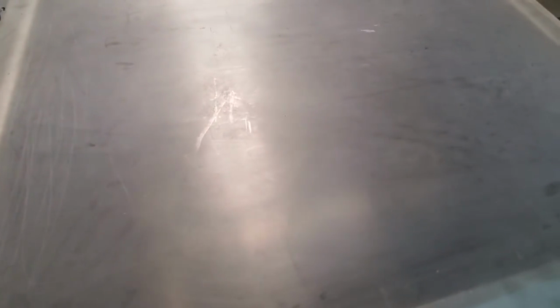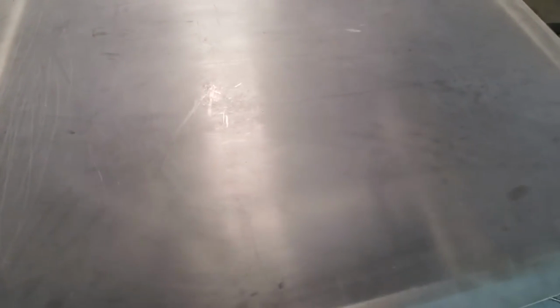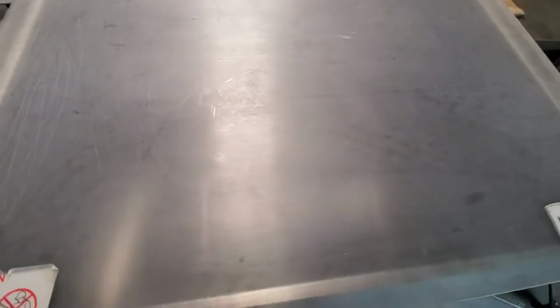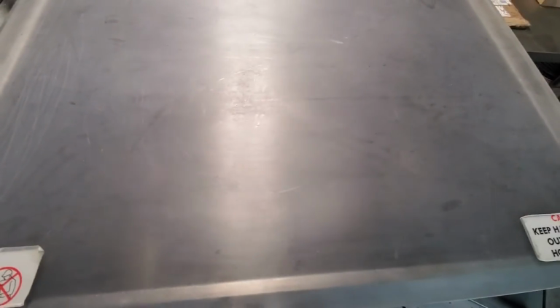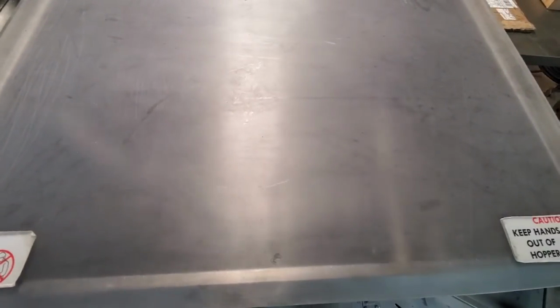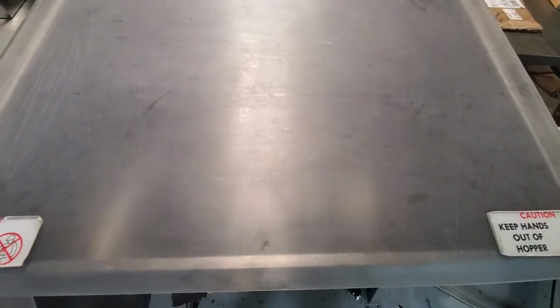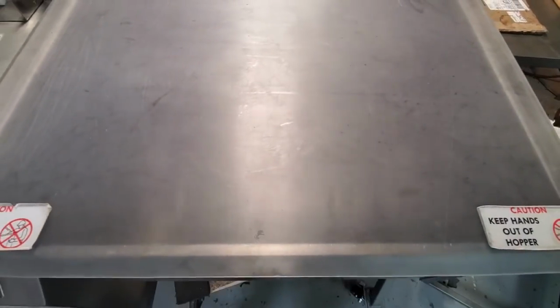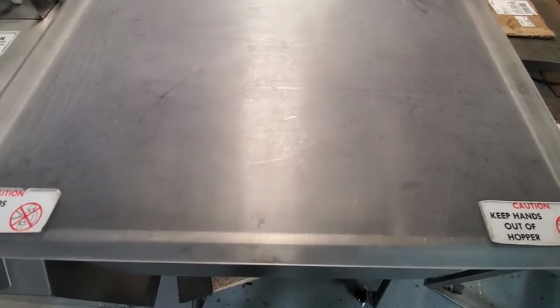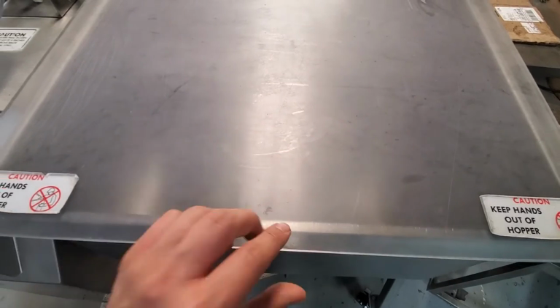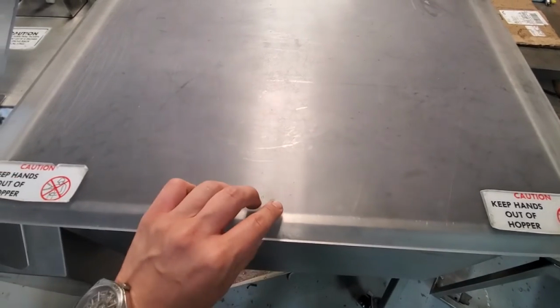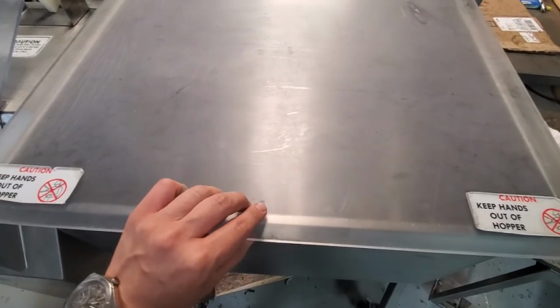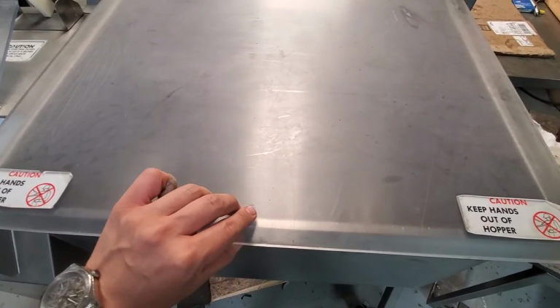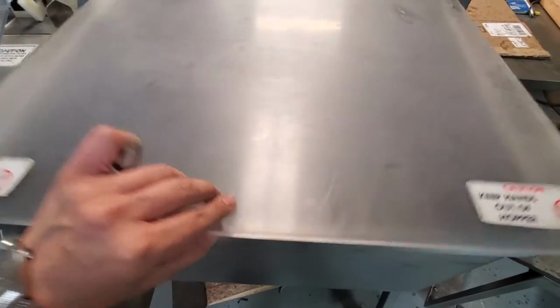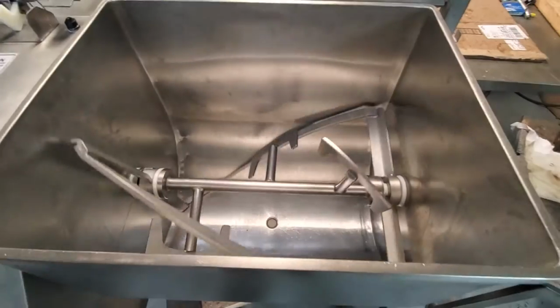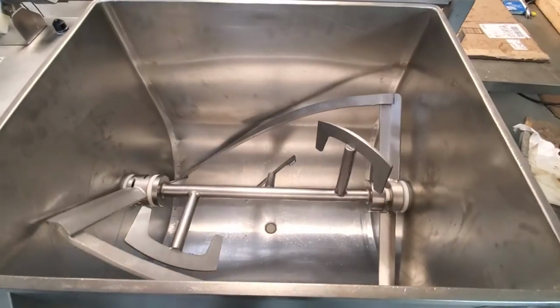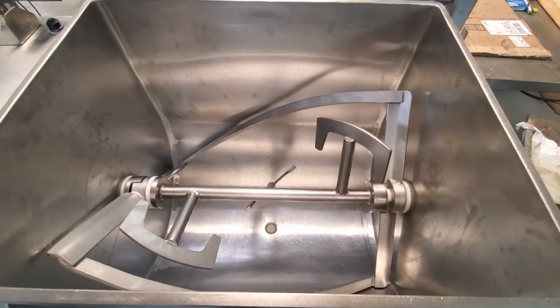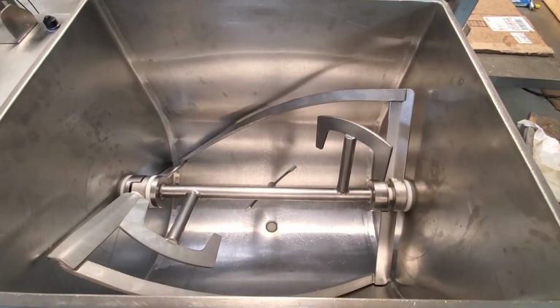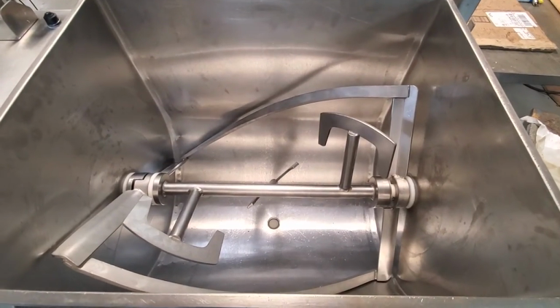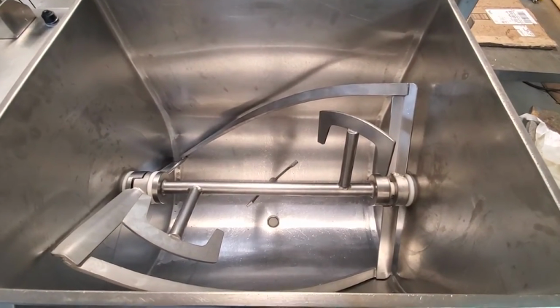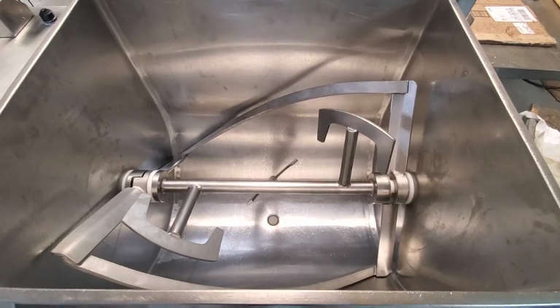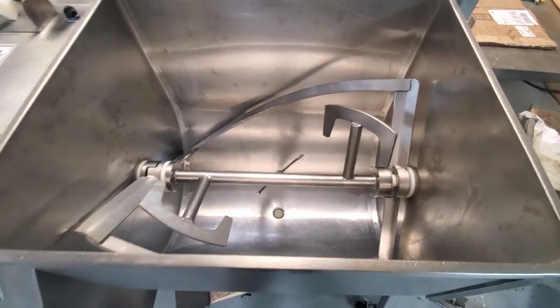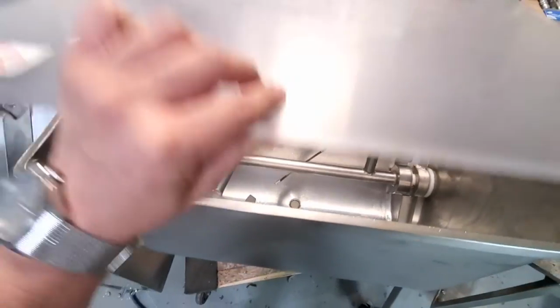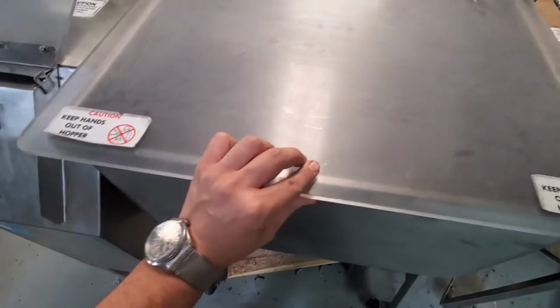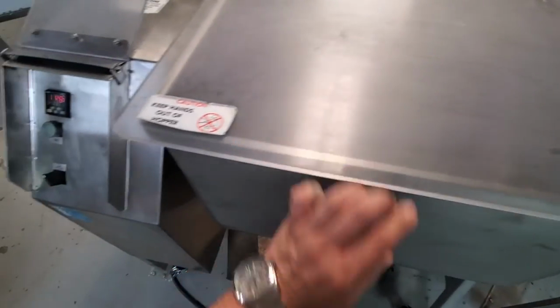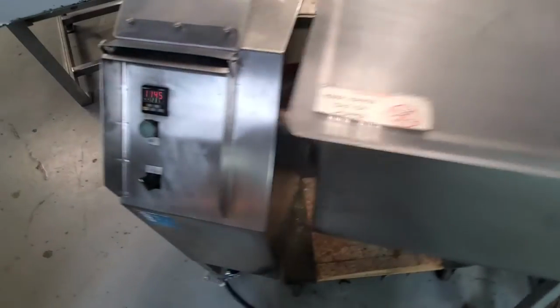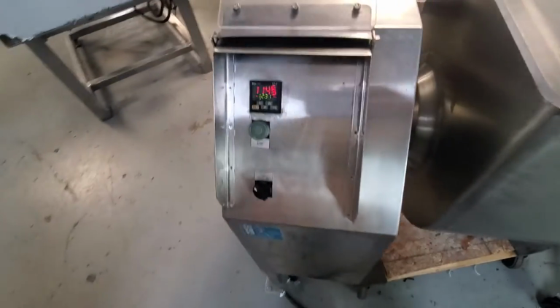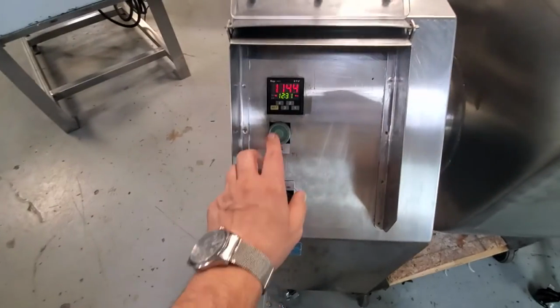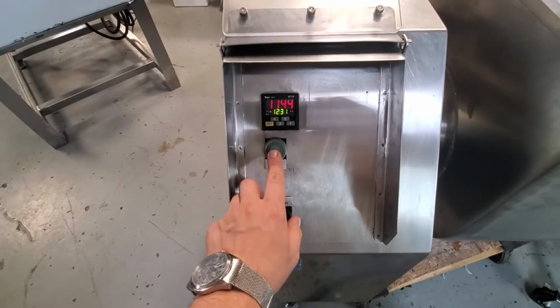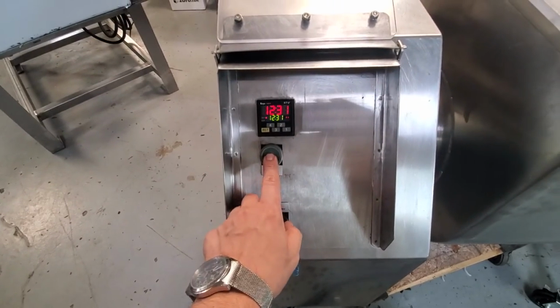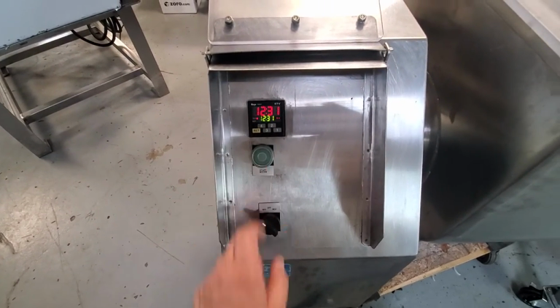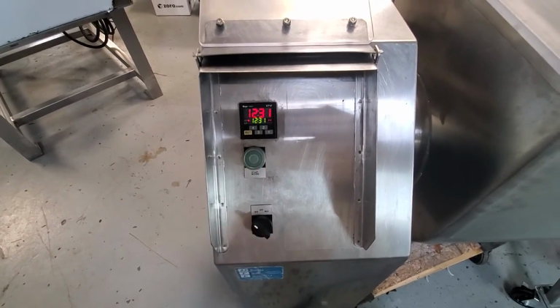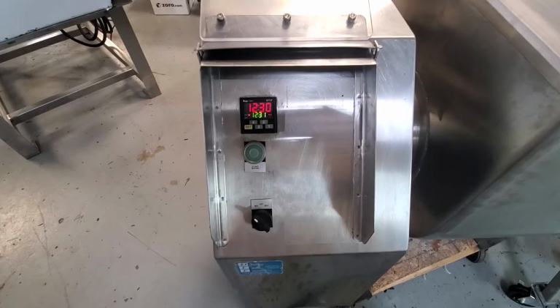It's a little tough to see the mixing arms, but everything's mixing here. When I open the lid, the safety is going to turn off, but you'll see how that works. When you close the lid, you'll just go ahead and press start once again.